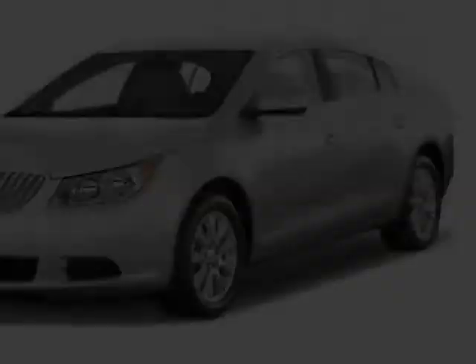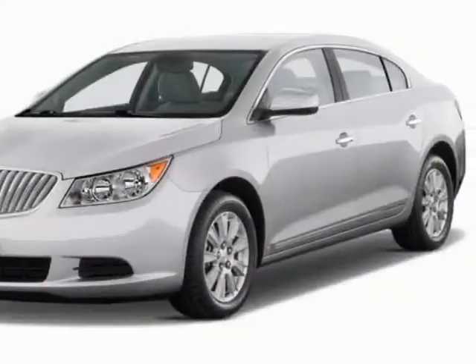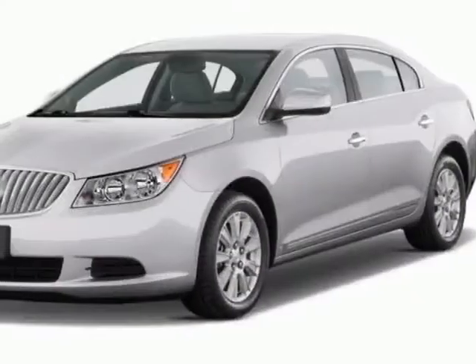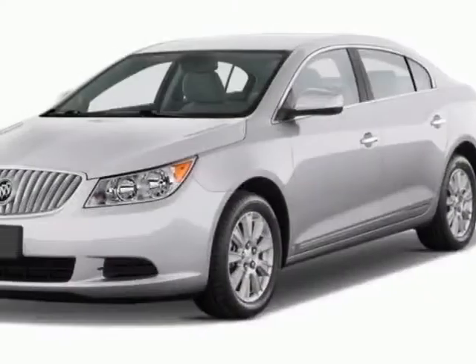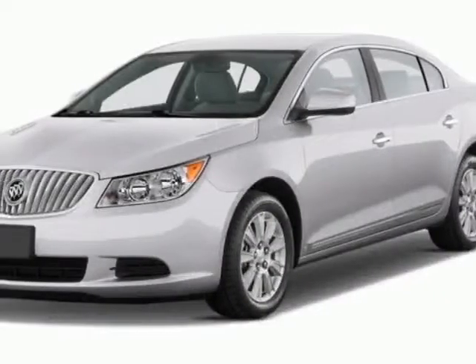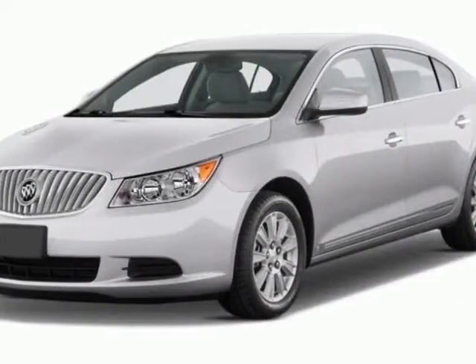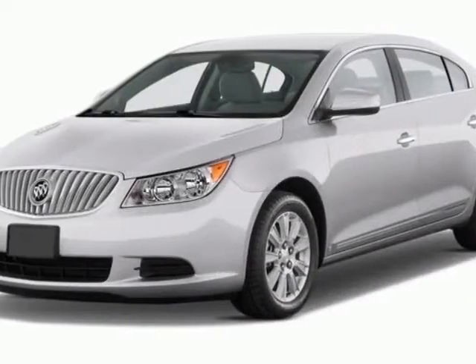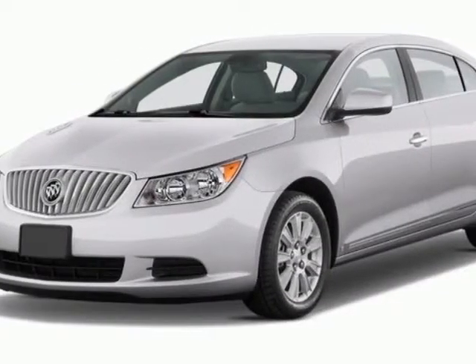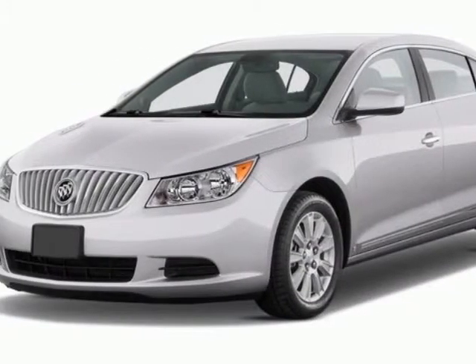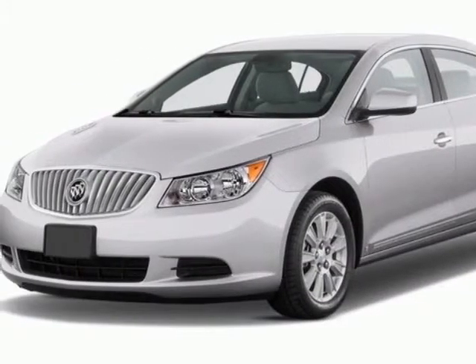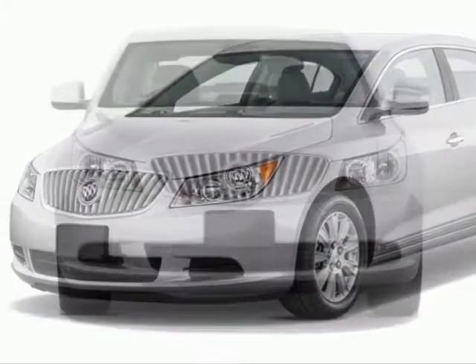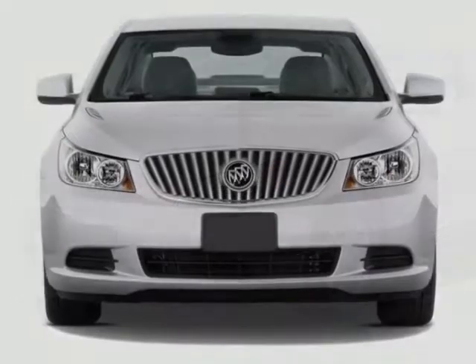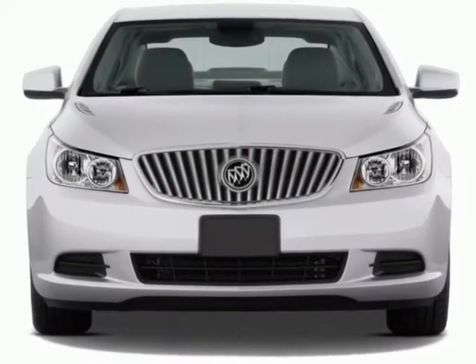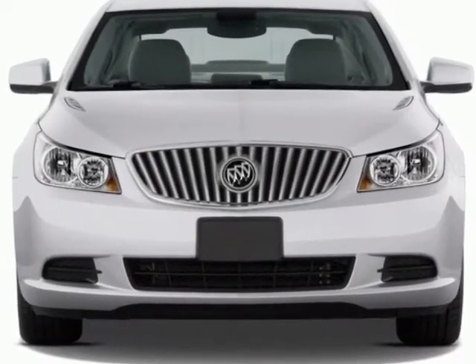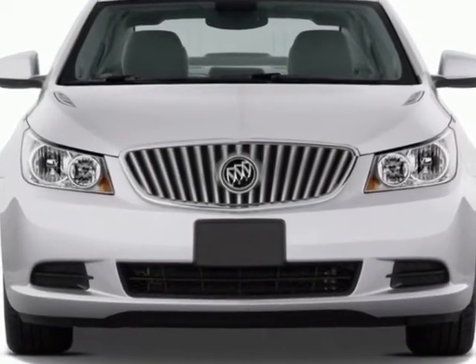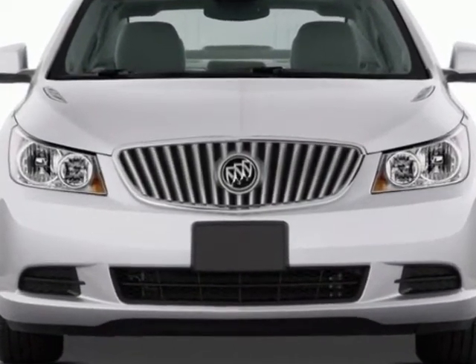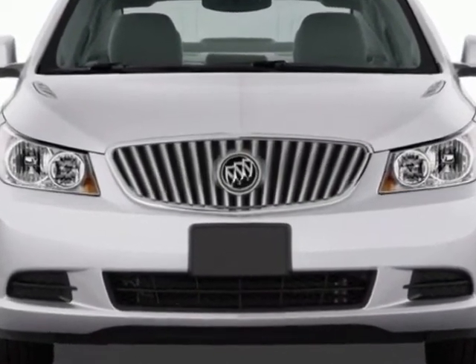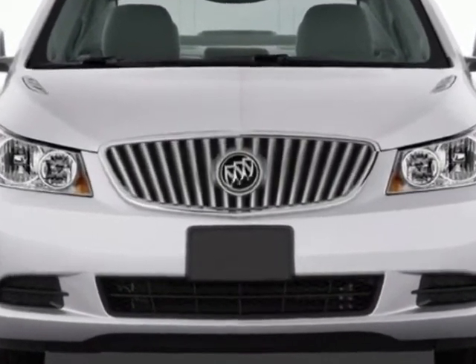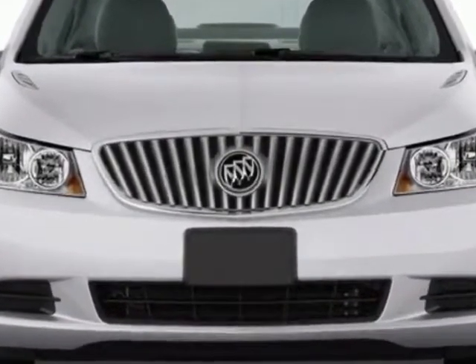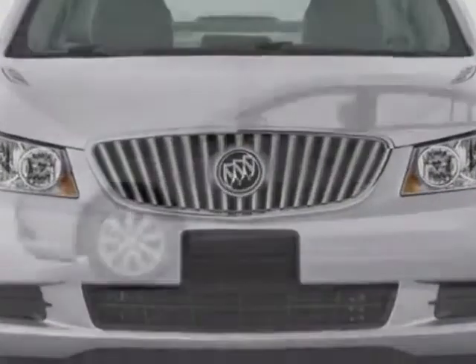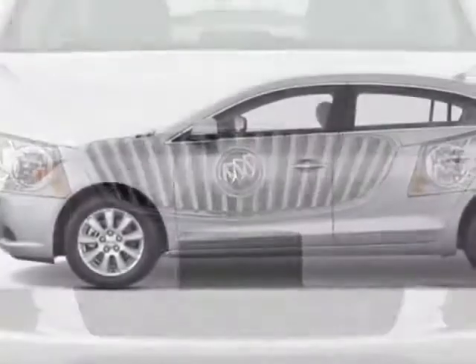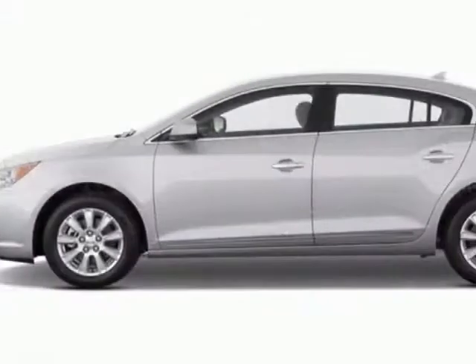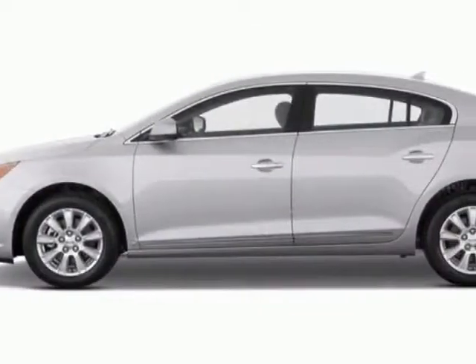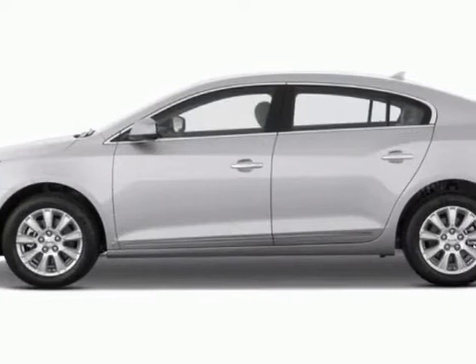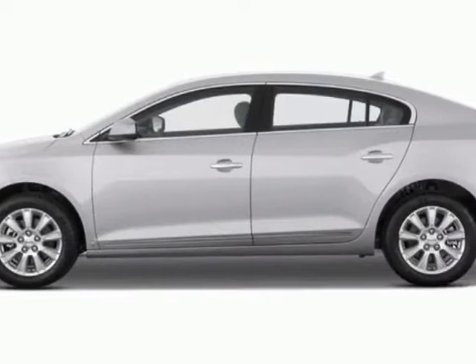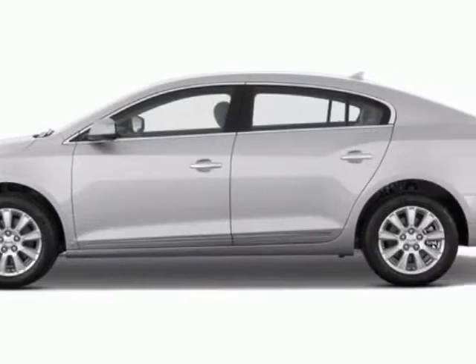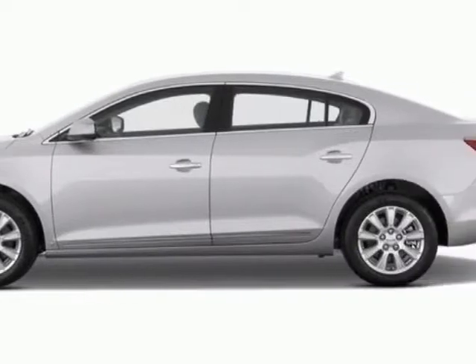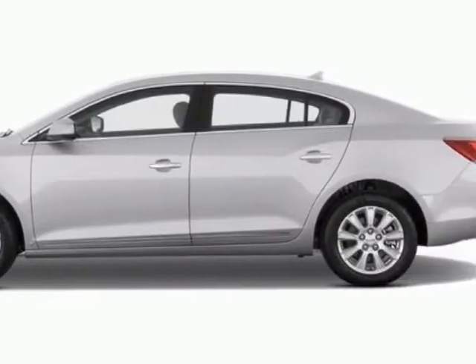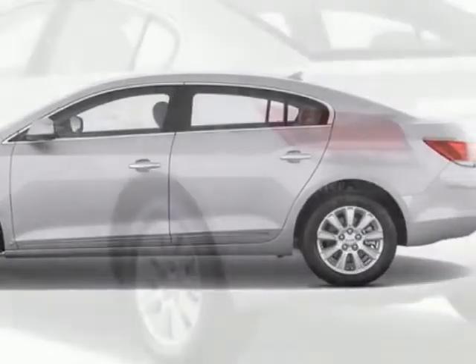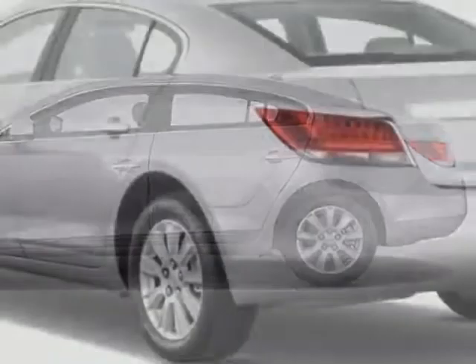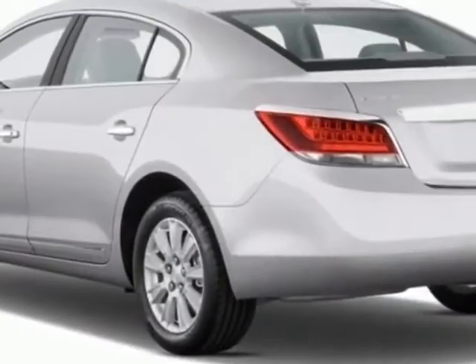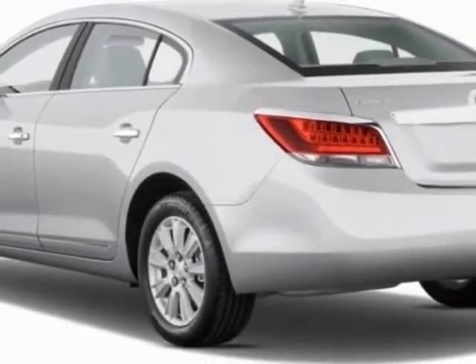Check out this new 2013 Buick LaCrosse. For your protection, this vehicle has a full factory warranty. This vehicle gets an estimated 25 miles per gallon in the city and an estimated 36 on the highway.